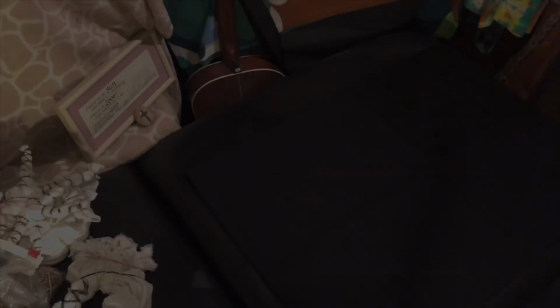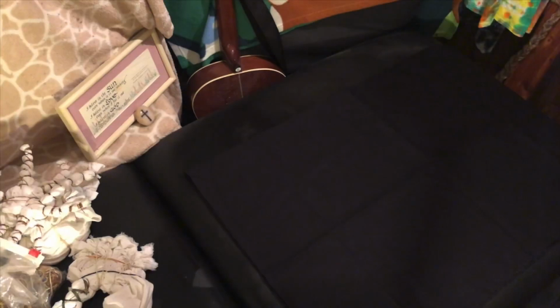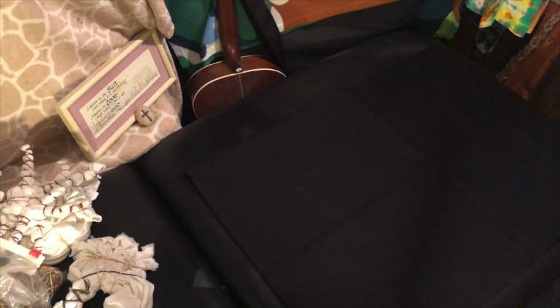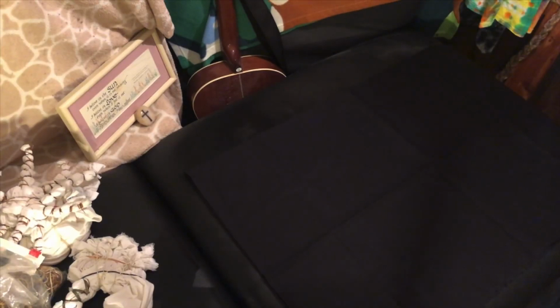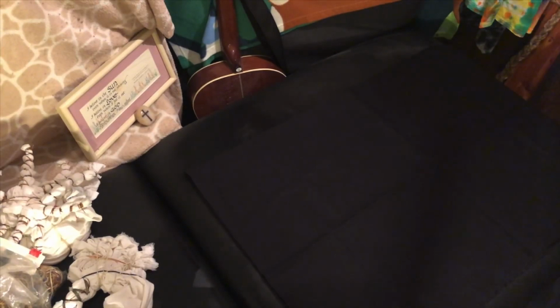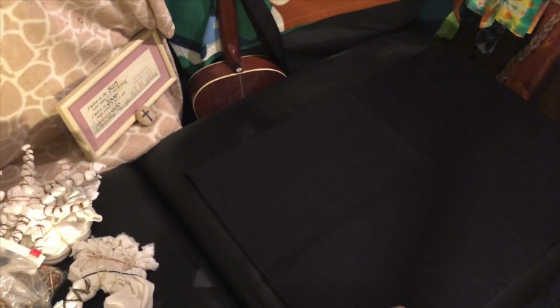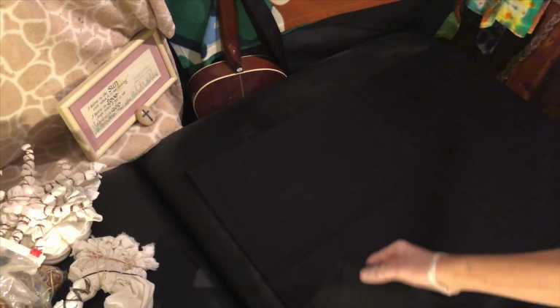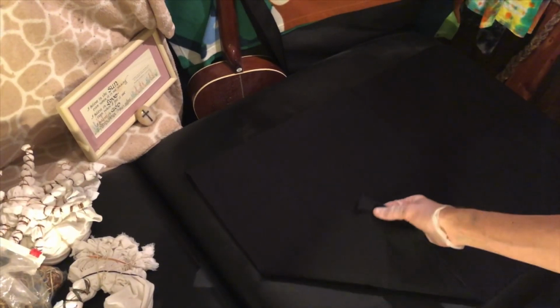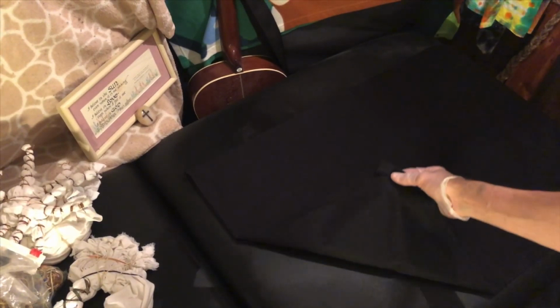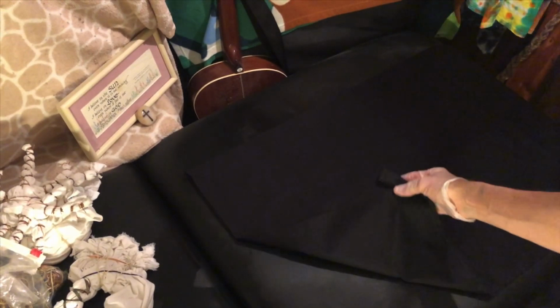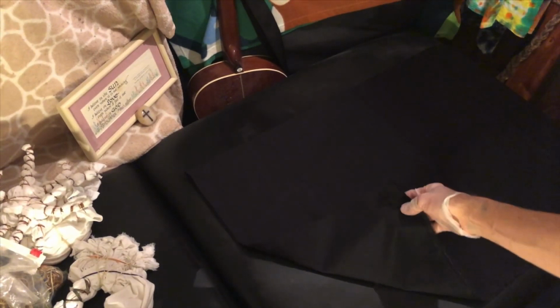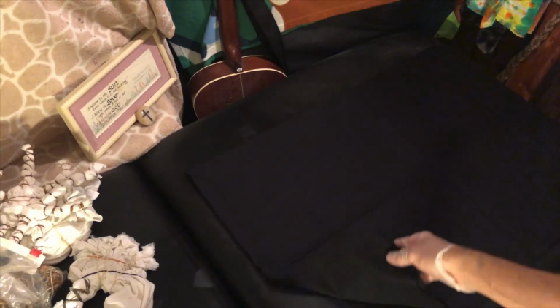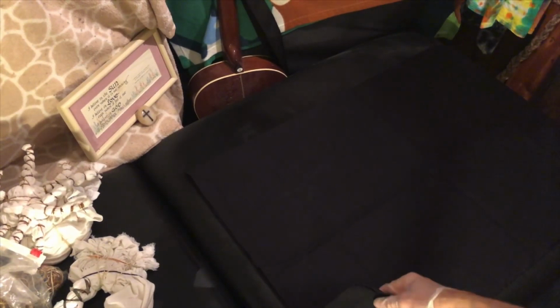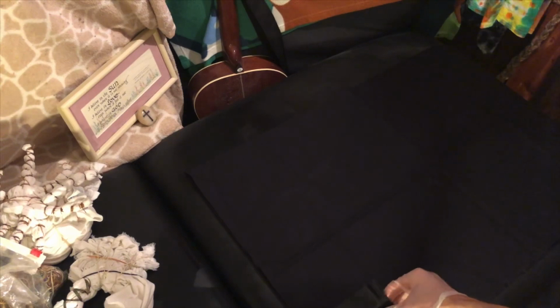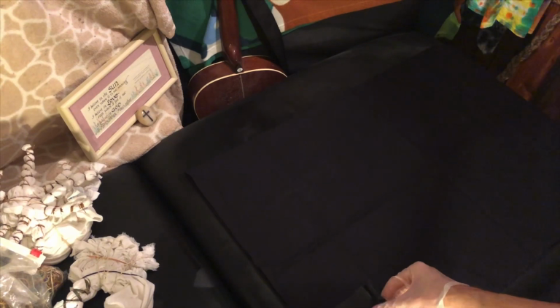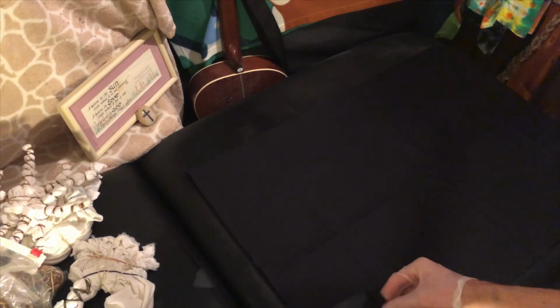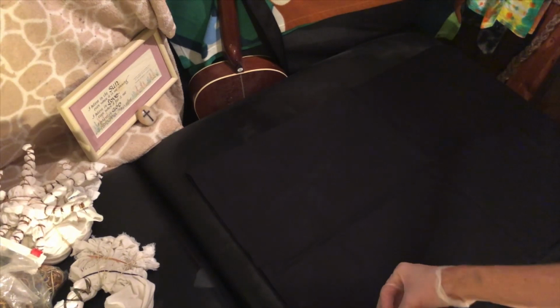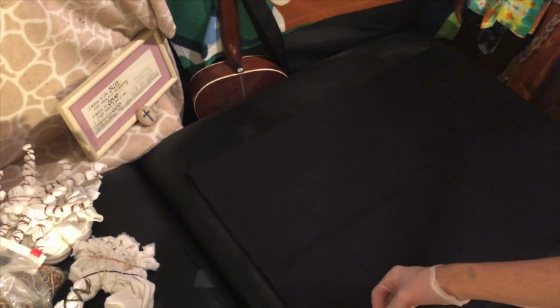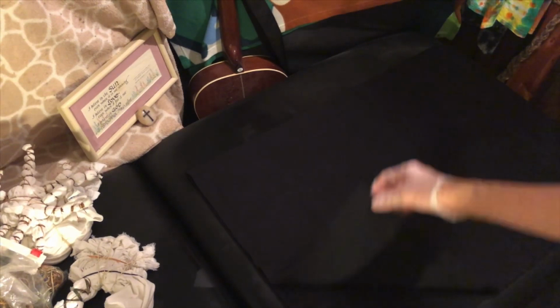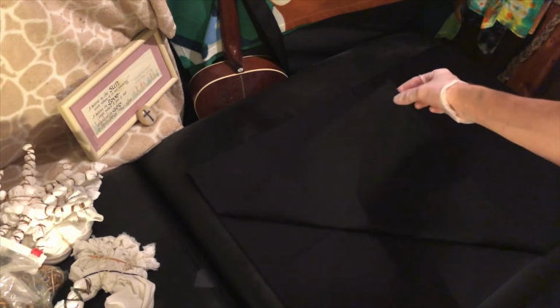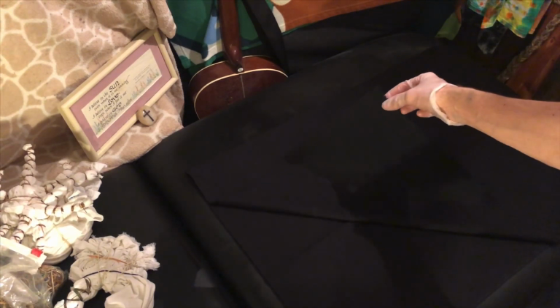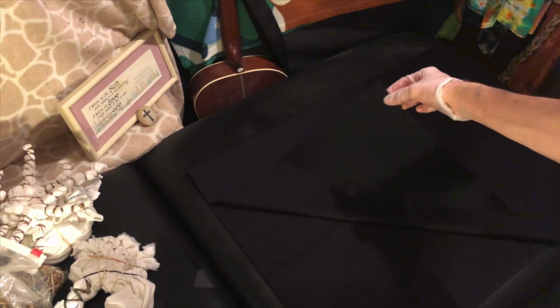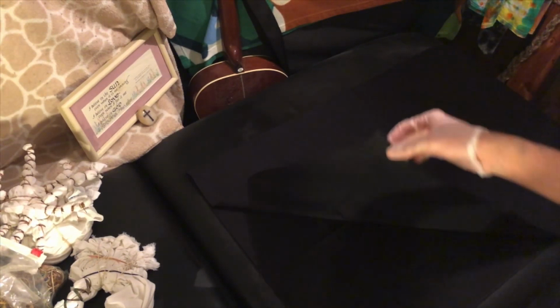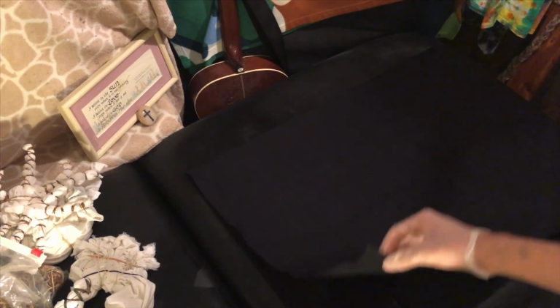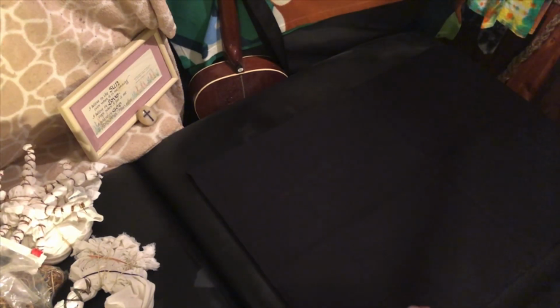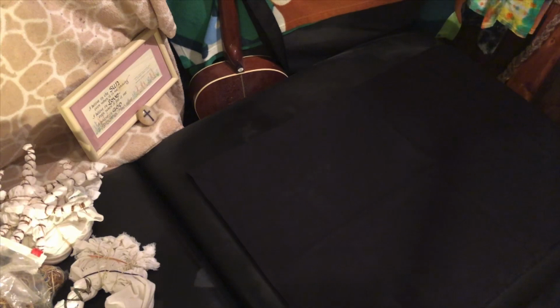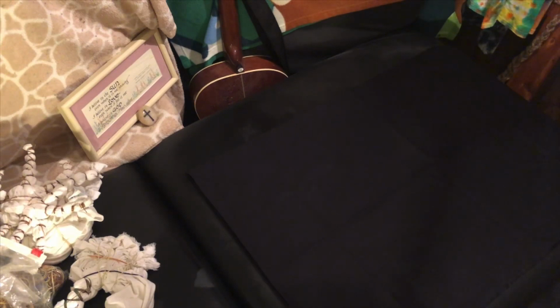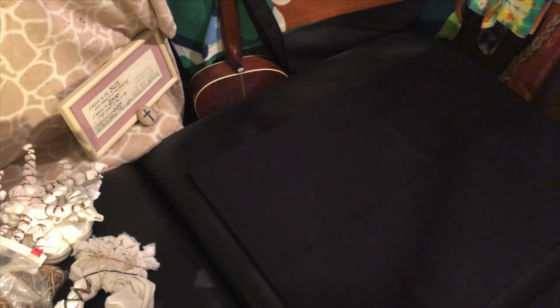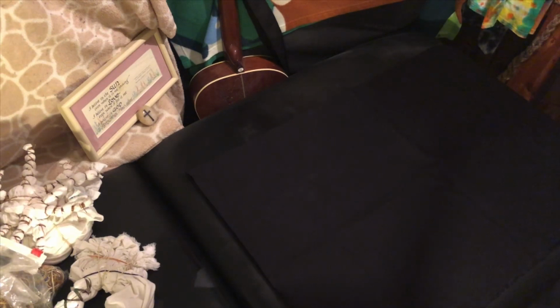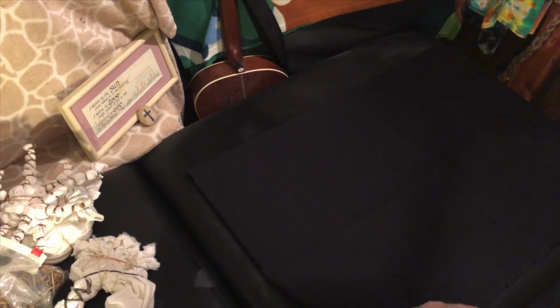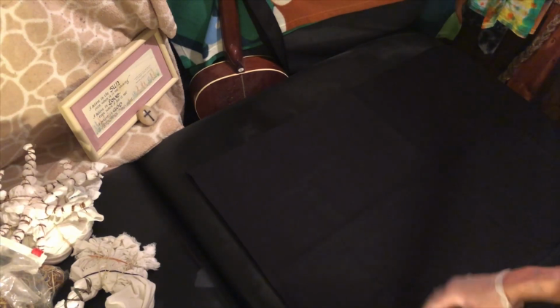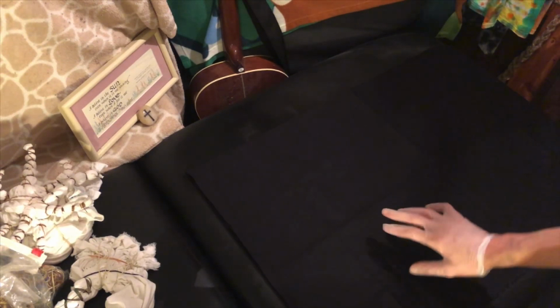Hey everybody, it's Justin from J3 Creation, where we create high-quality, functional art. Today I've got about a yard of black cotton tapestry. I'm going to do a reverse dye.